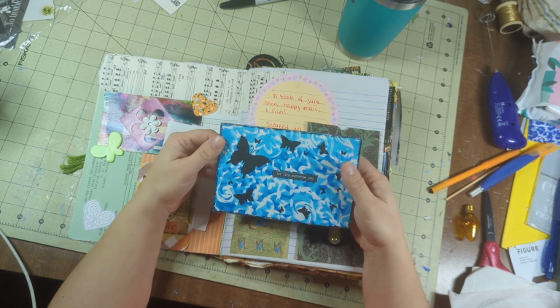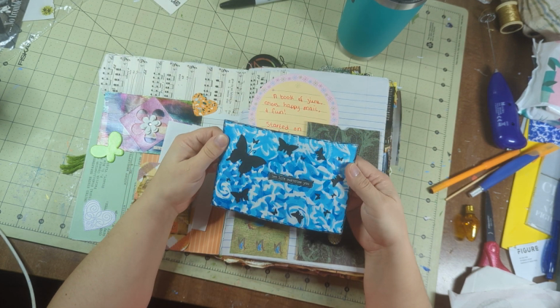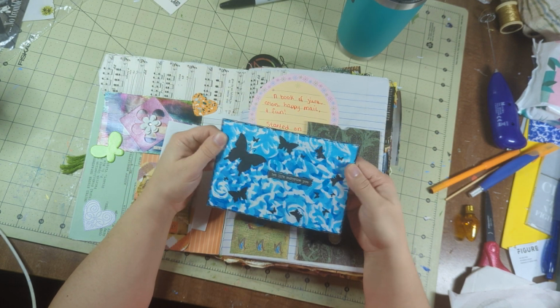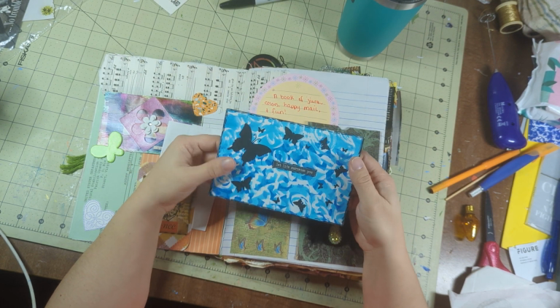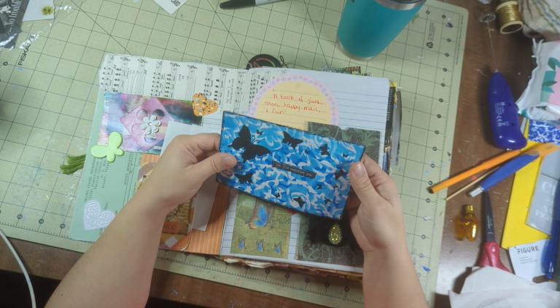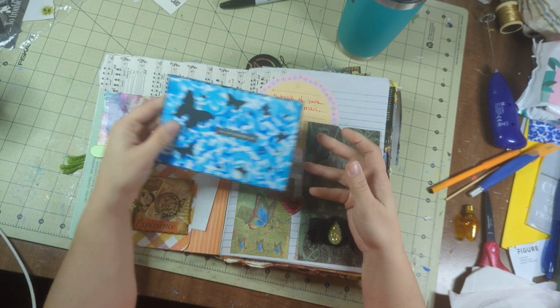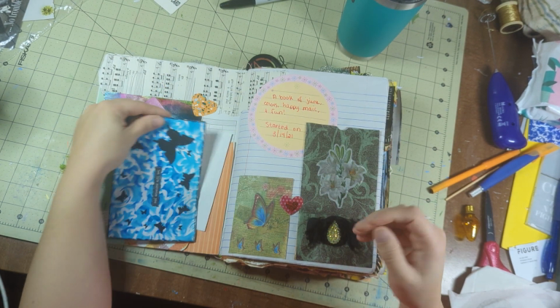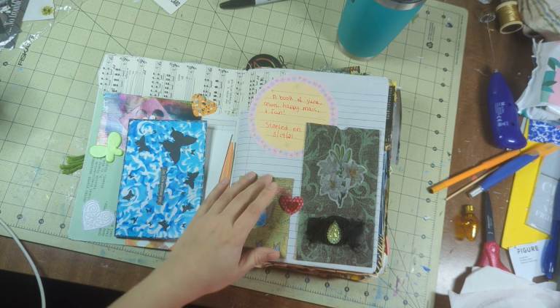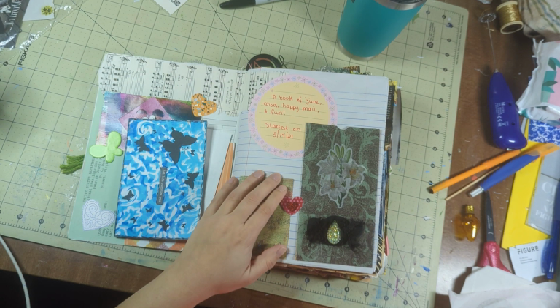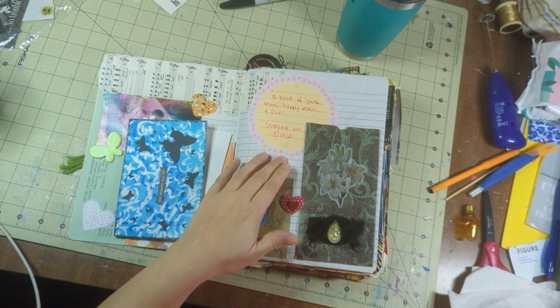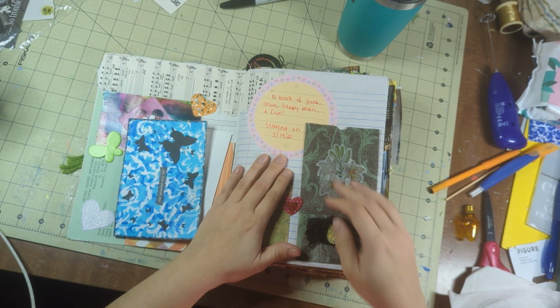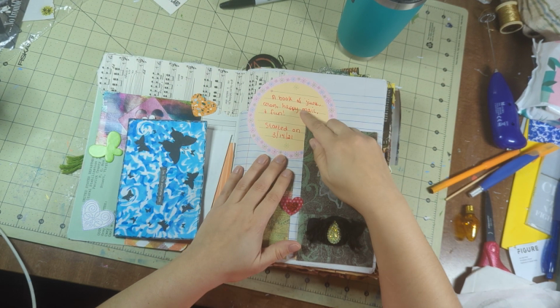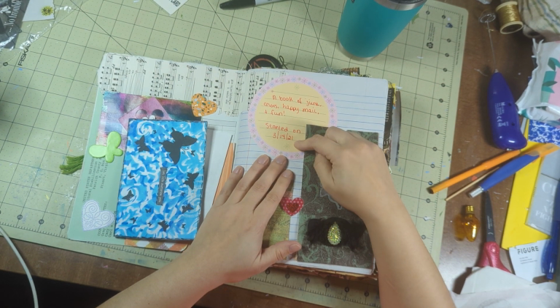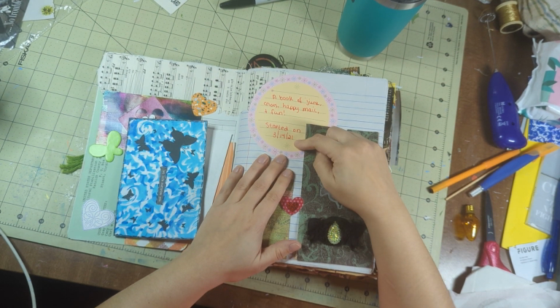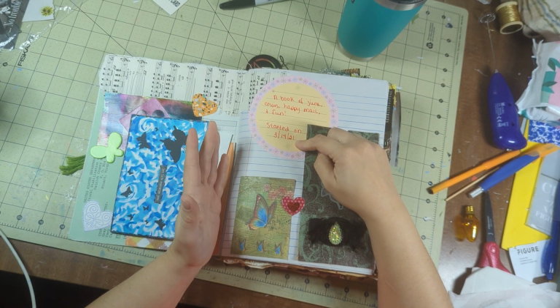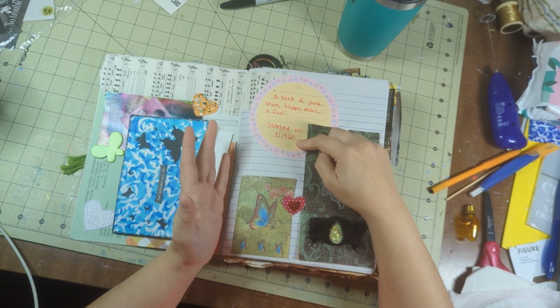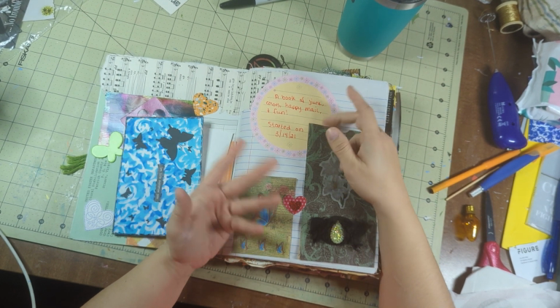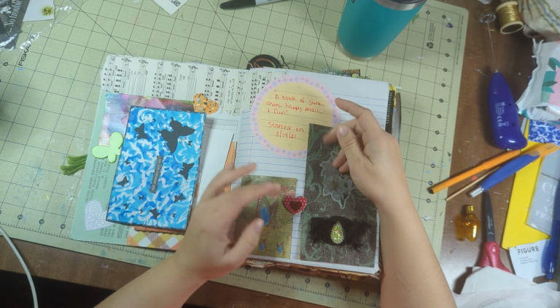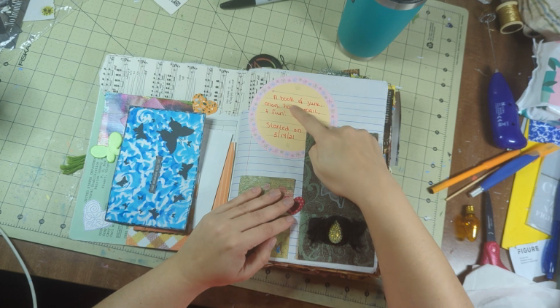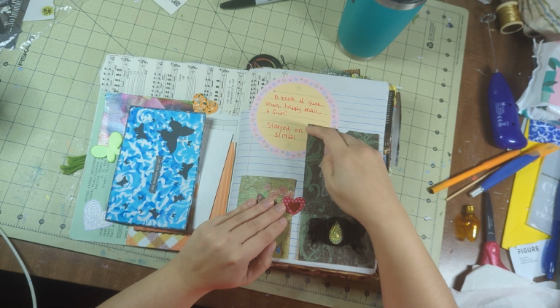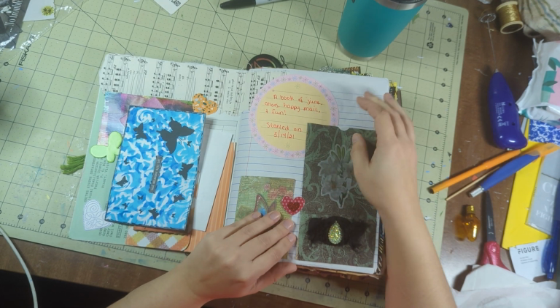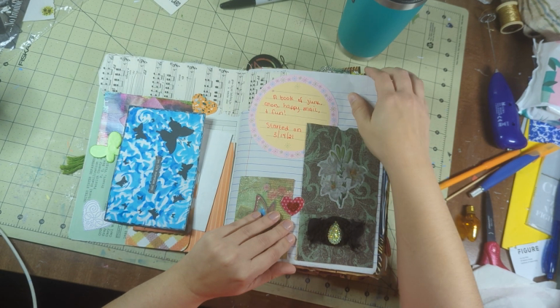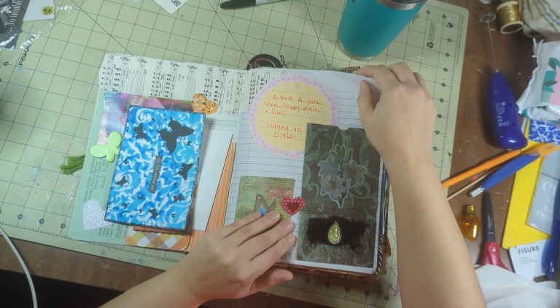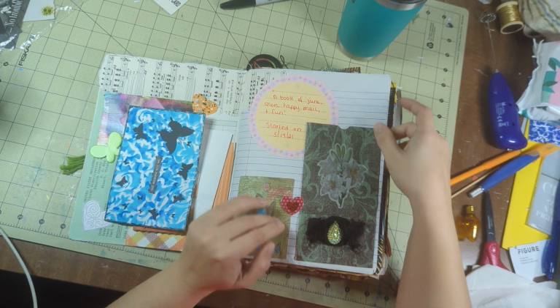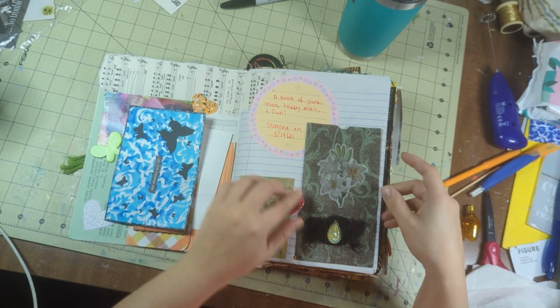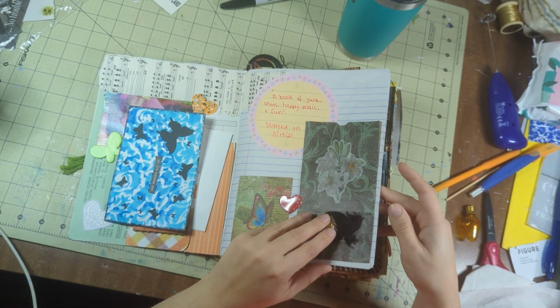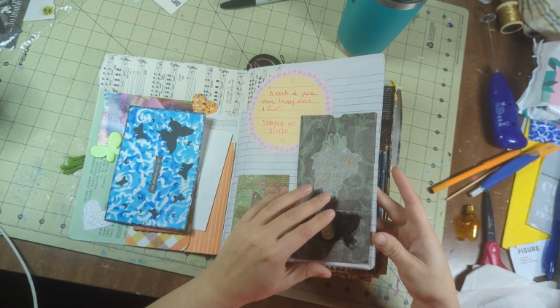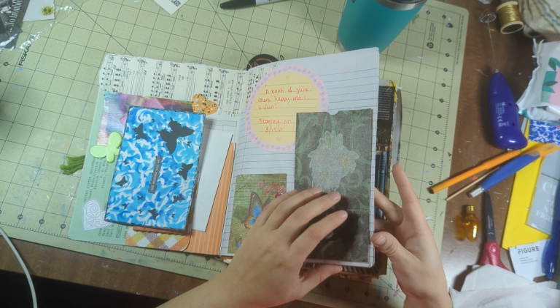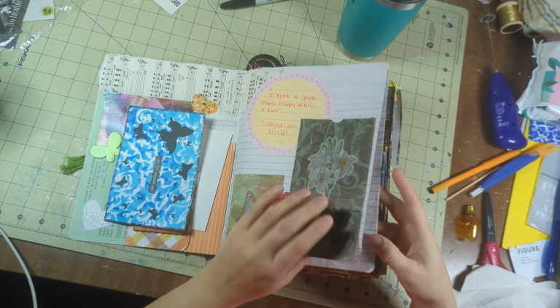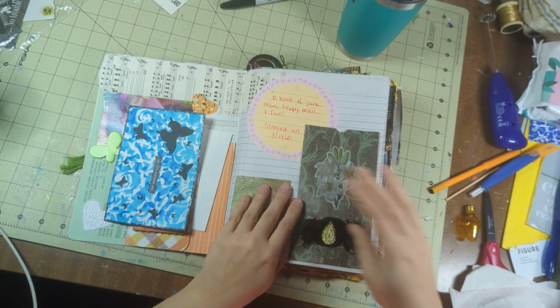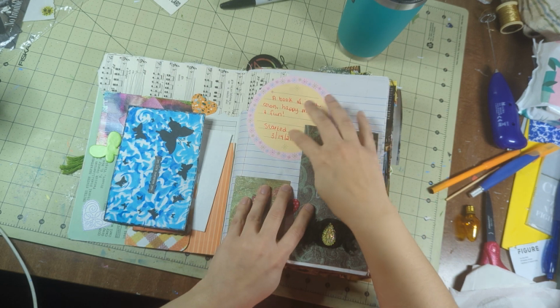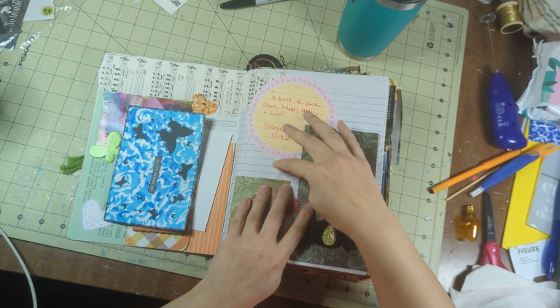"Let Life Surprise You" — this is a postcard I received from Elisa. So it was started in 2021. Look at that — I didn't even read that. "A Book of Junk, Colors, Happy Mail, and Fun. Started on 3/21." So there you go. I'll do that with the next one too.